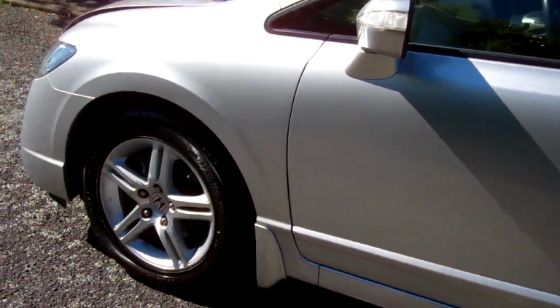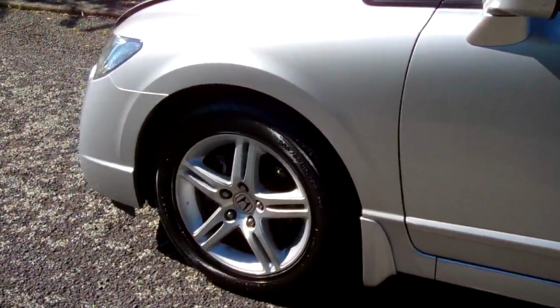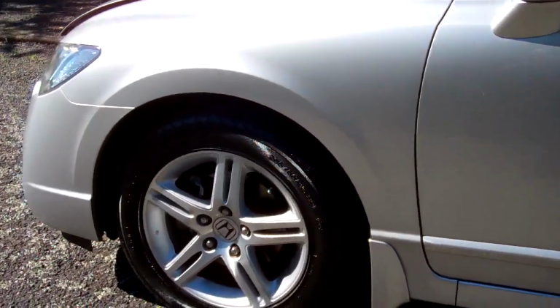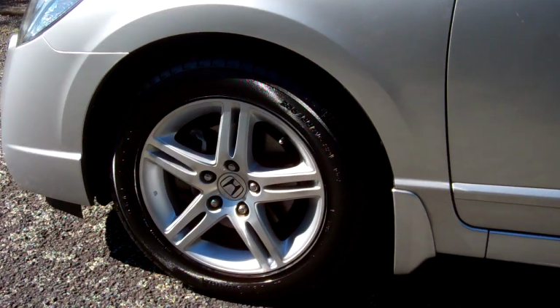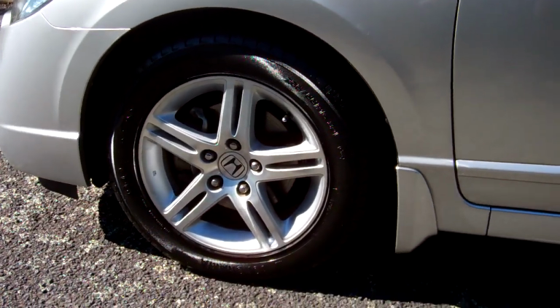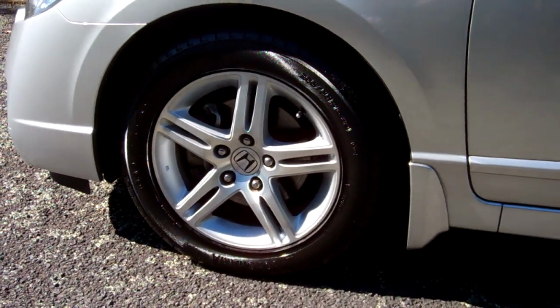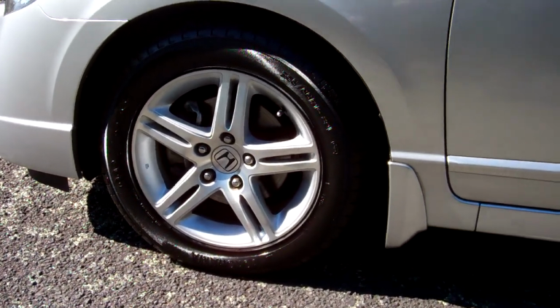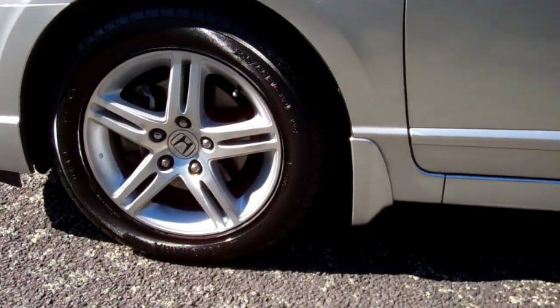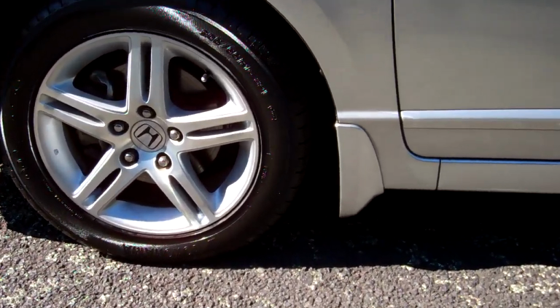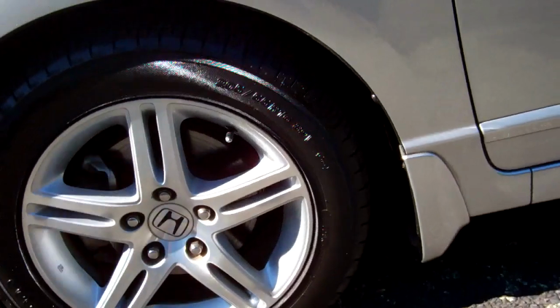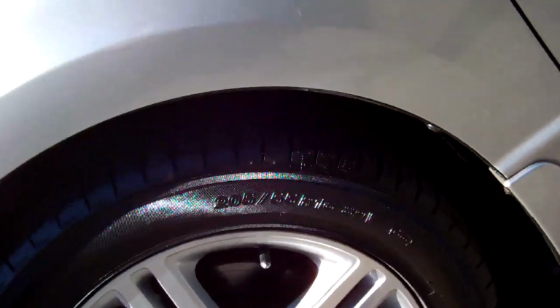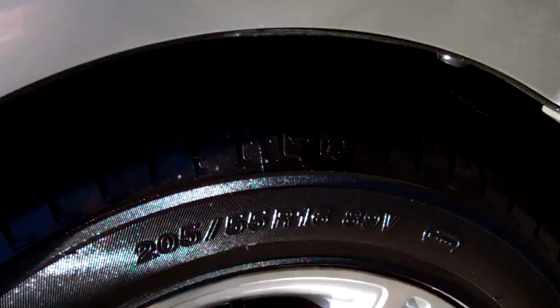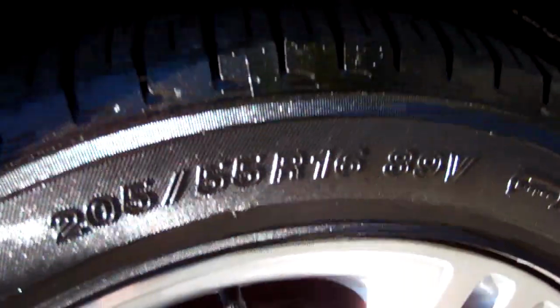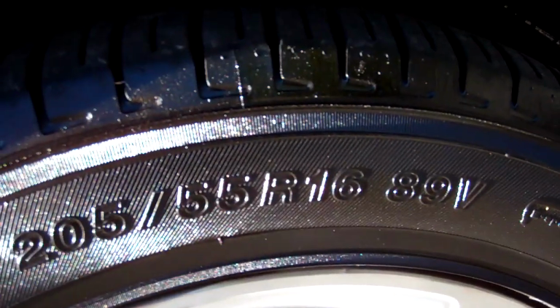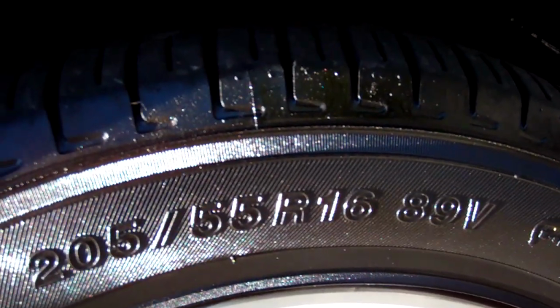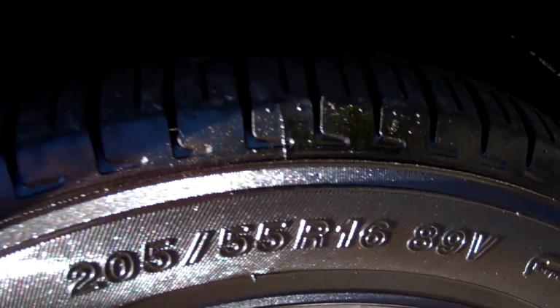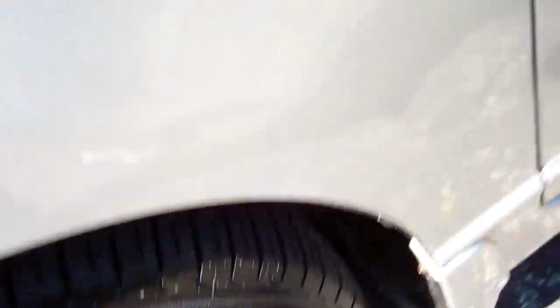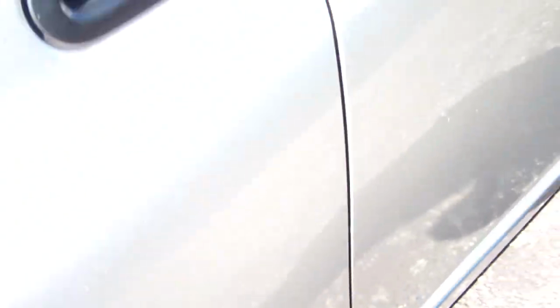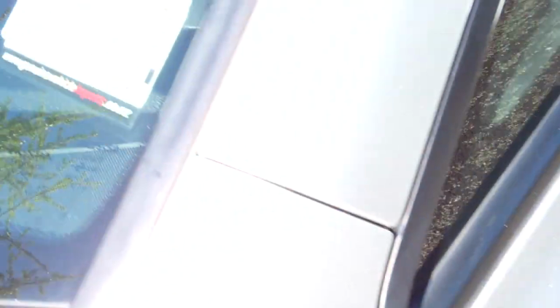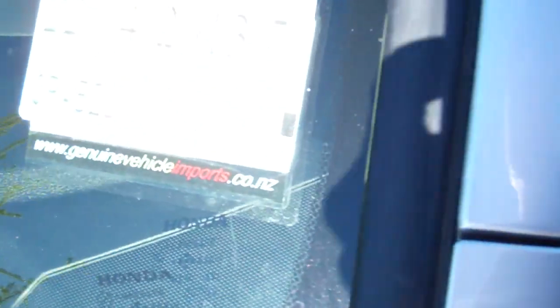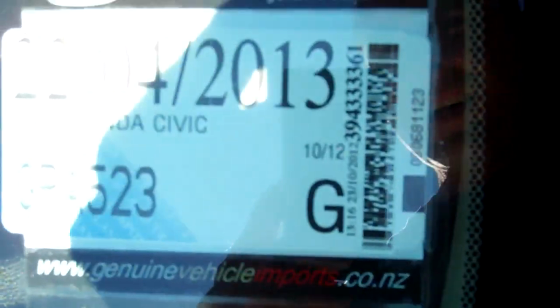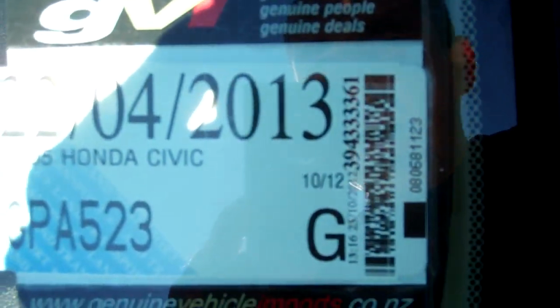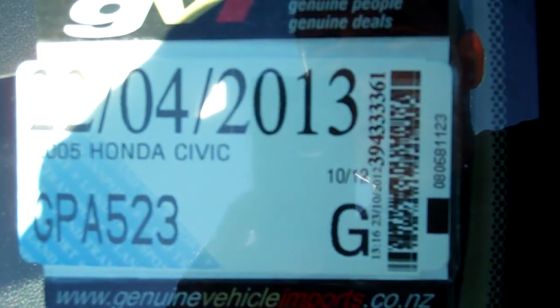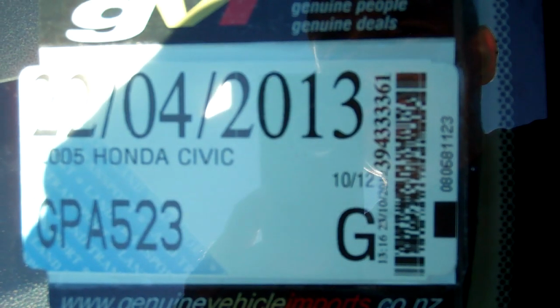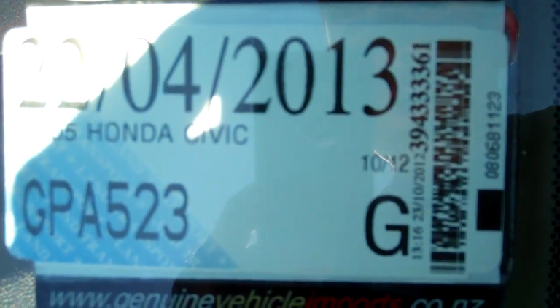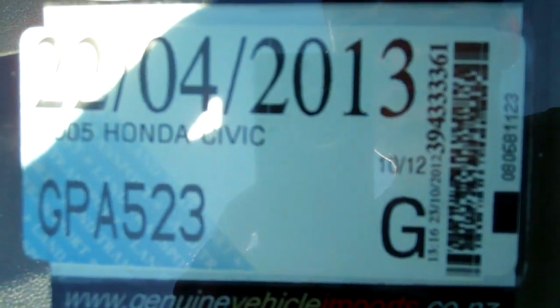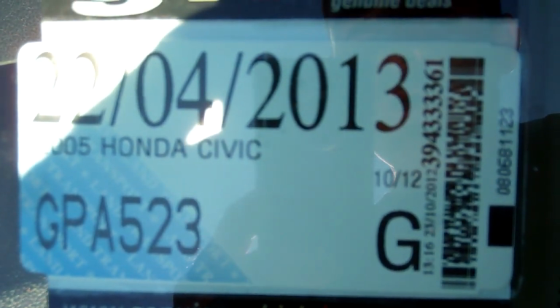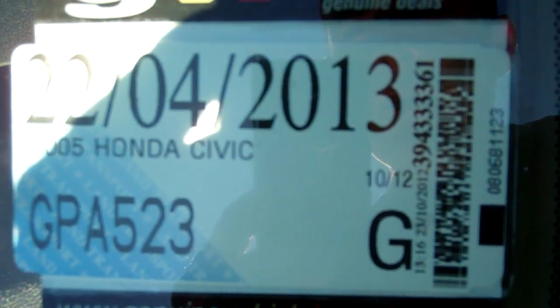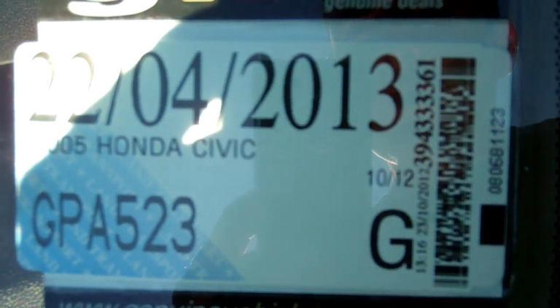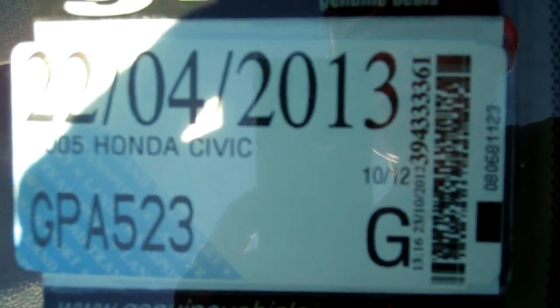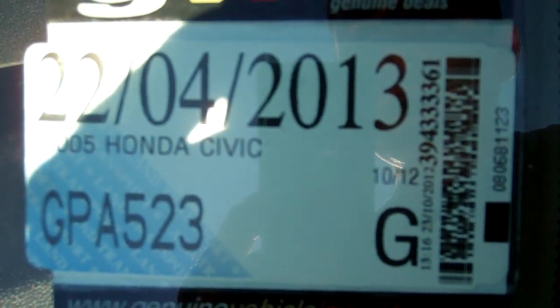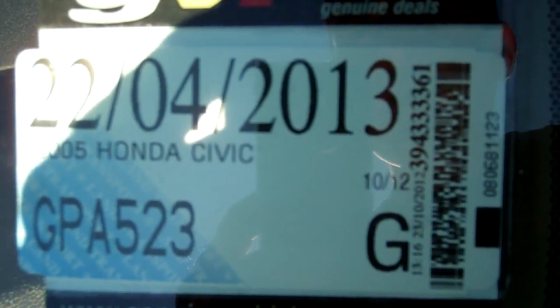It's on a set of Honda alloy wheels and they are size 16 inch. Registered through to the fourth month, 2013.